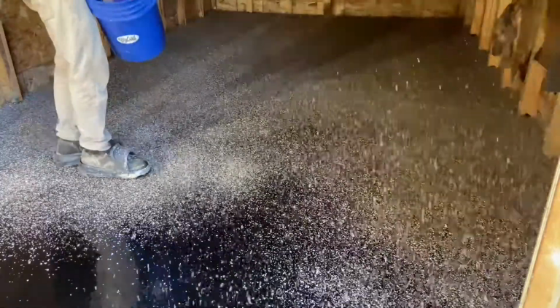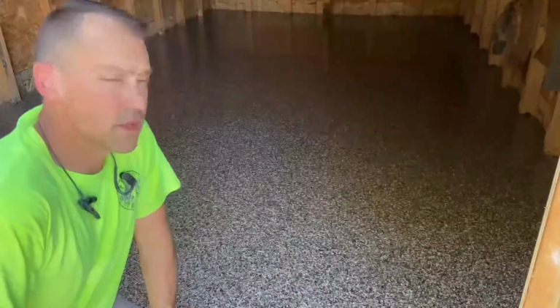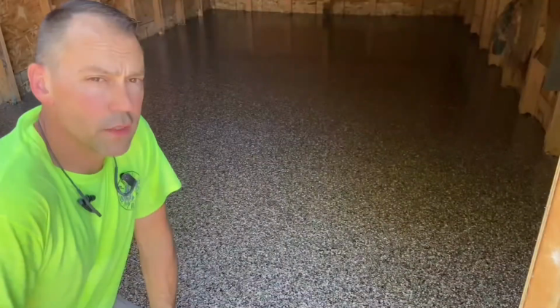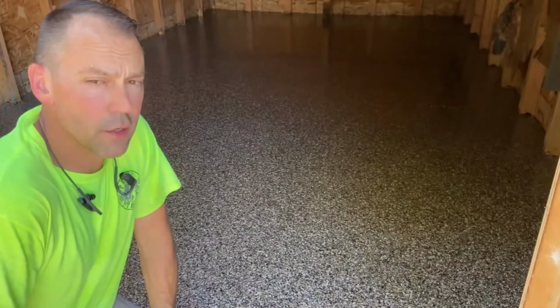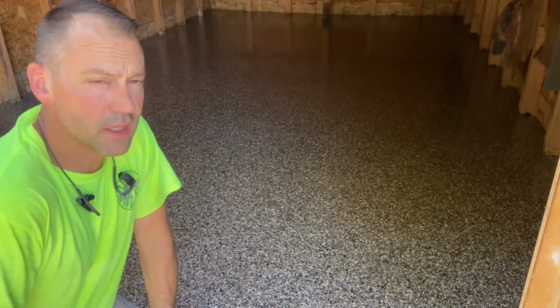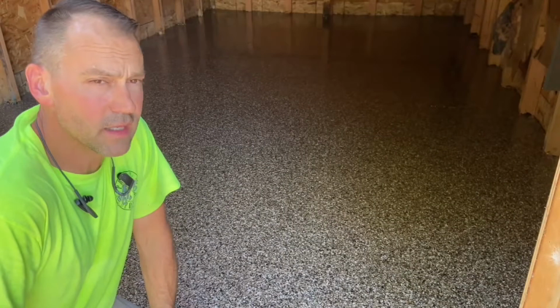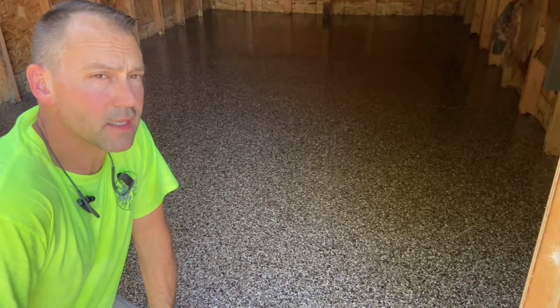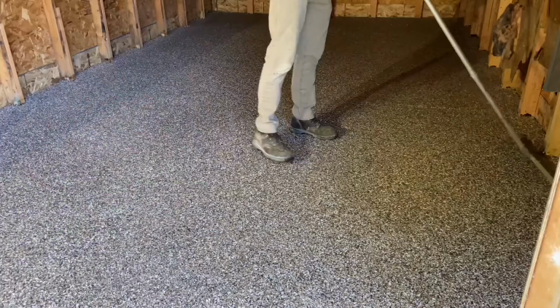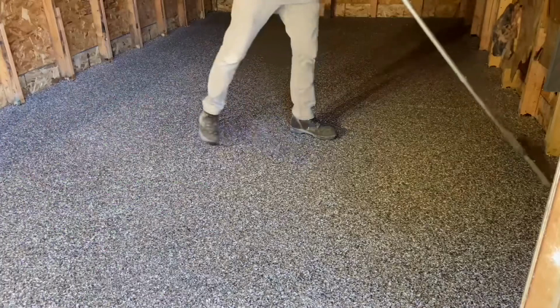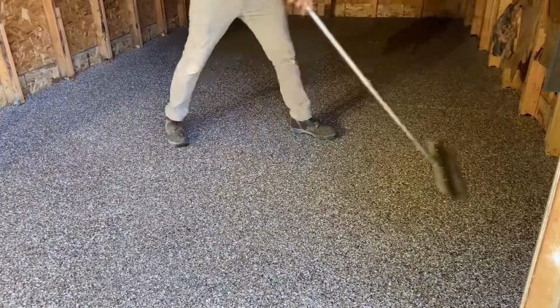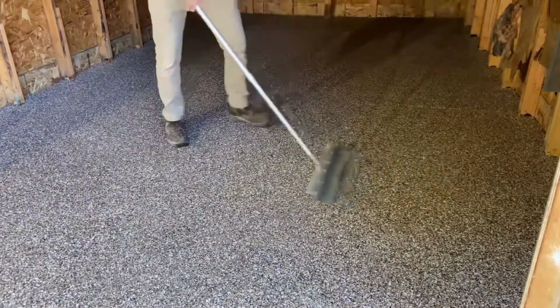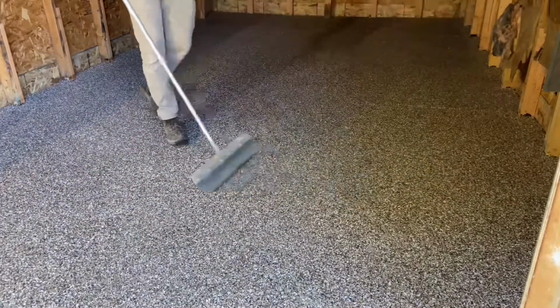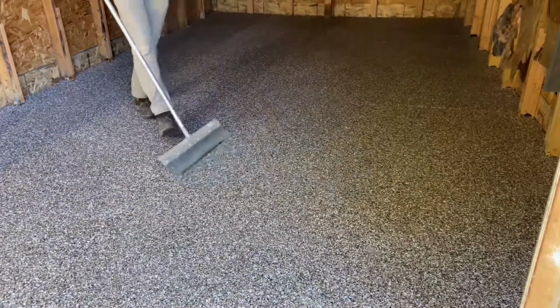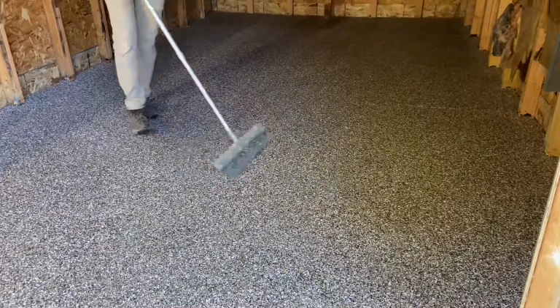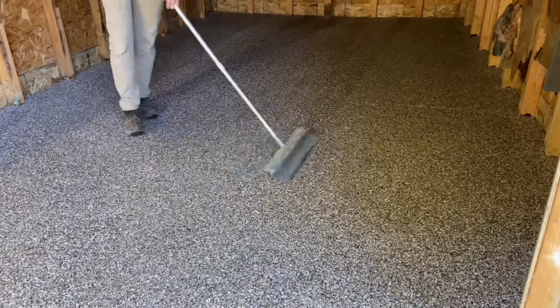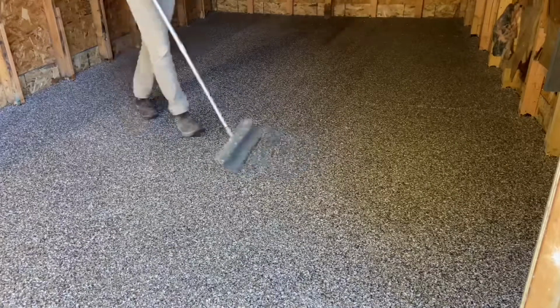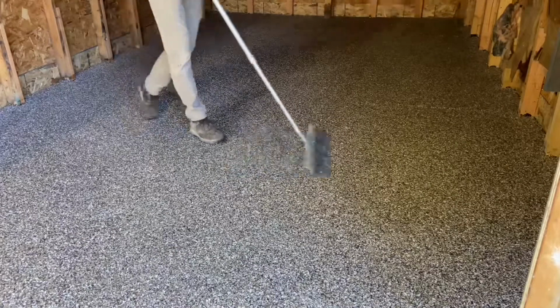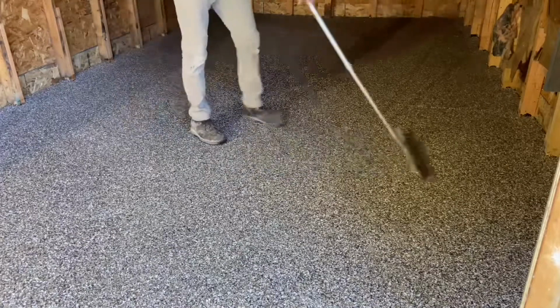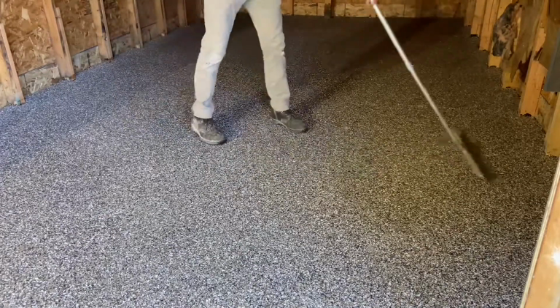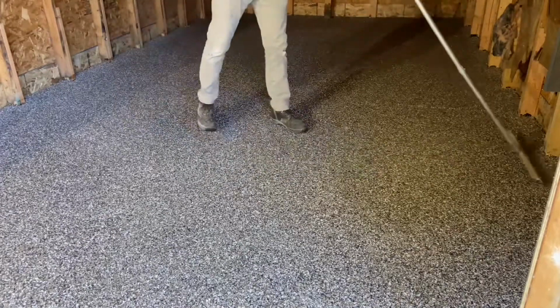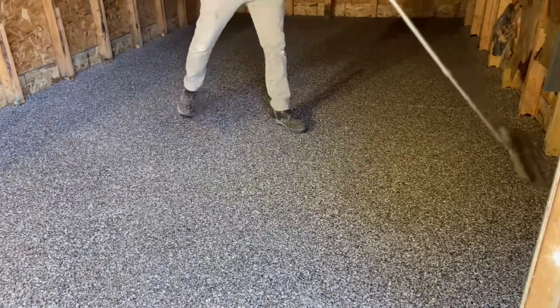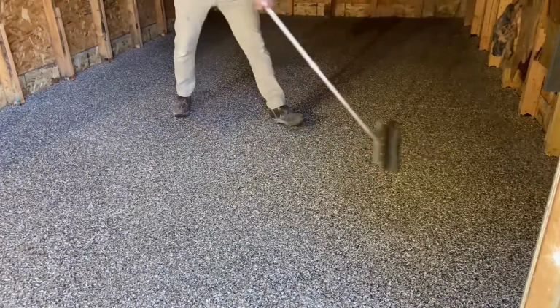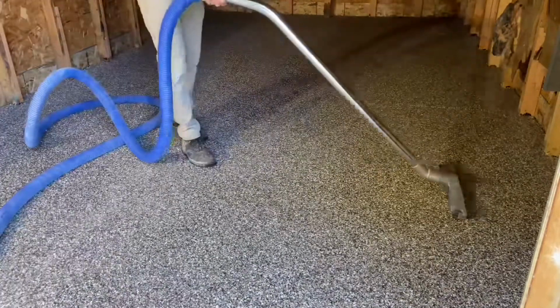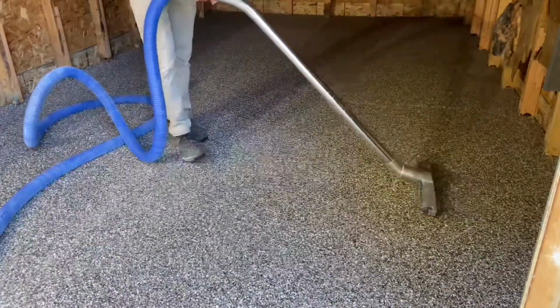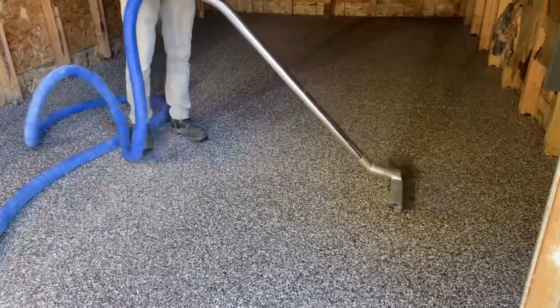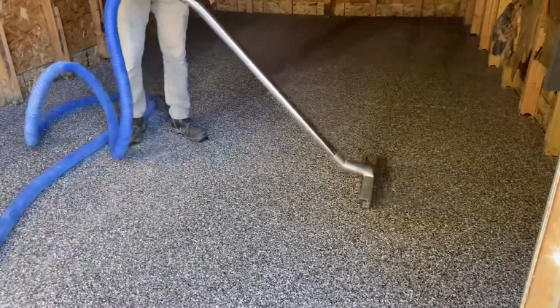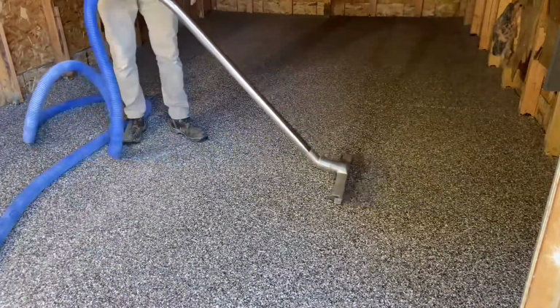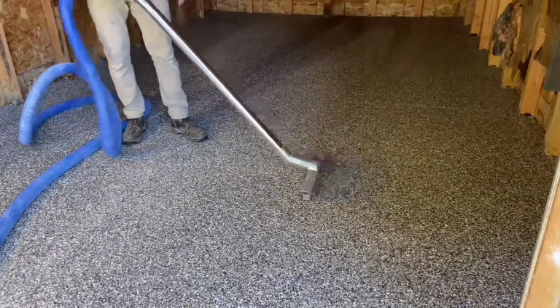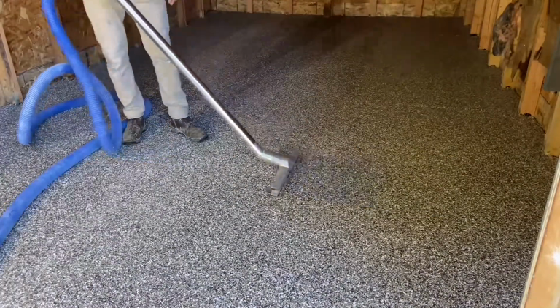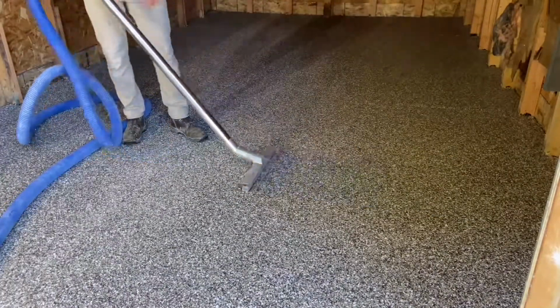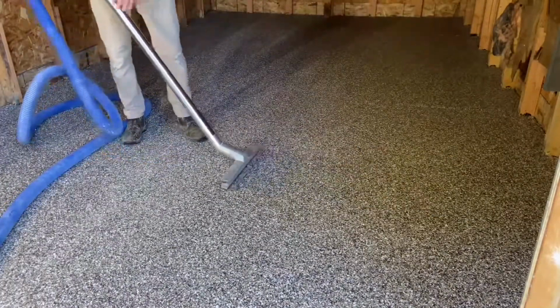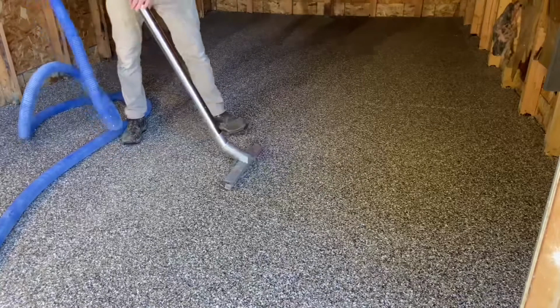Once the floor is cured — in this case the next day — the excess chip is scraped off, the sharp edges are broken down, and it's vacuumed again. It's very much like any conventional chip floor.